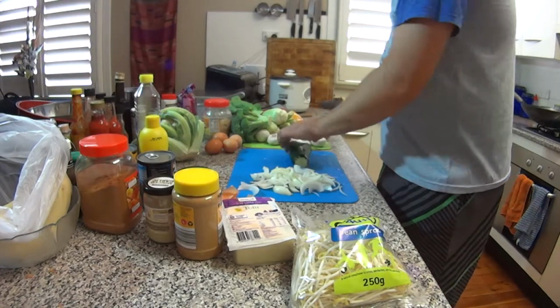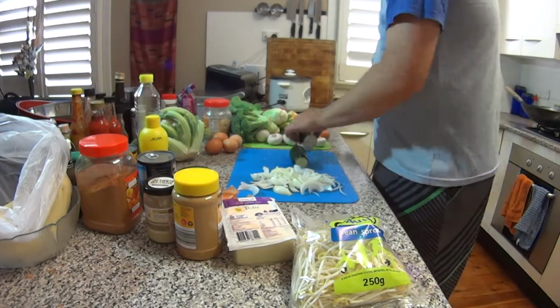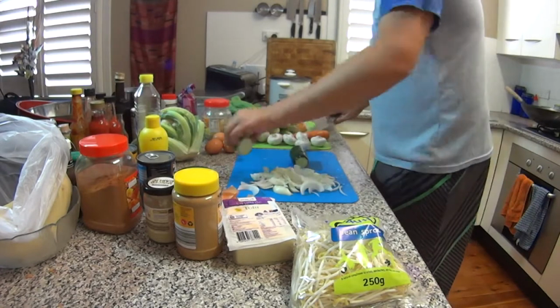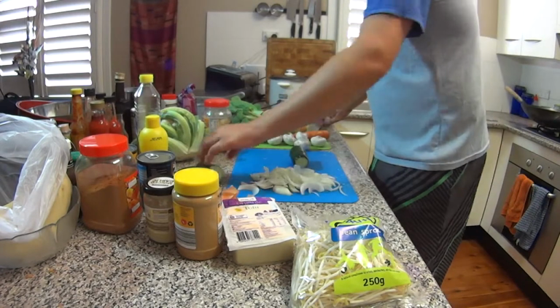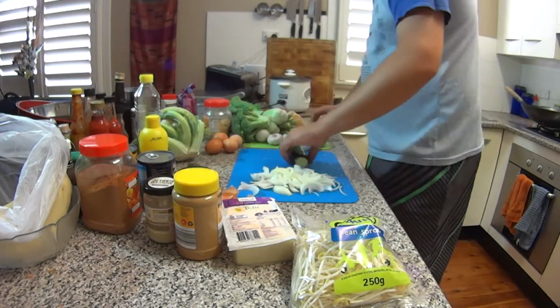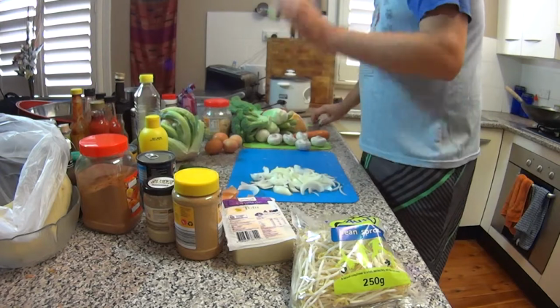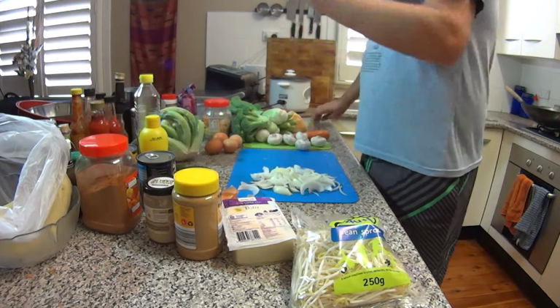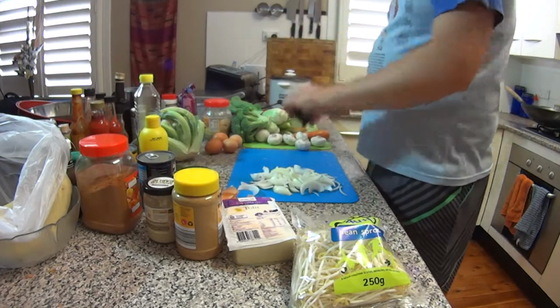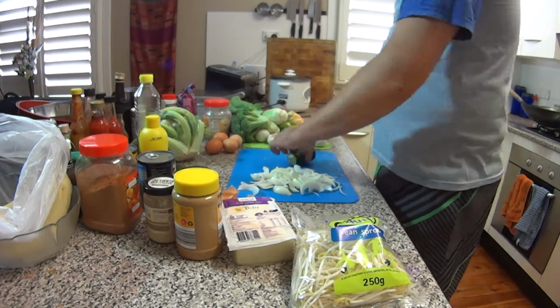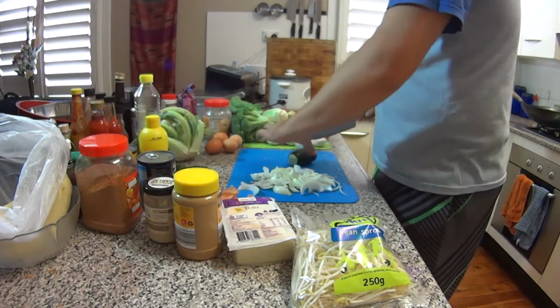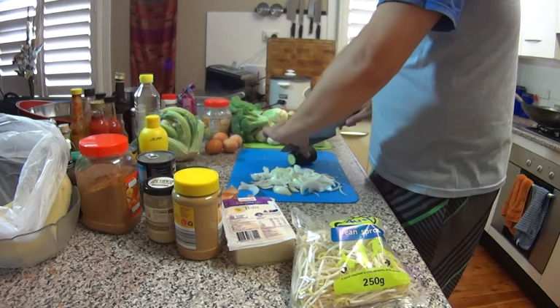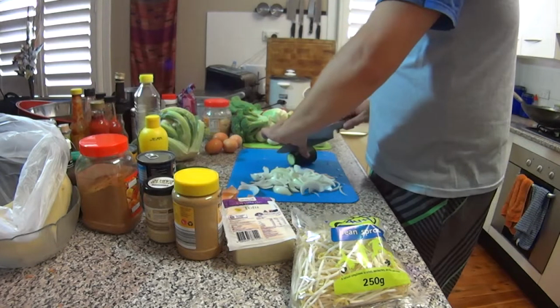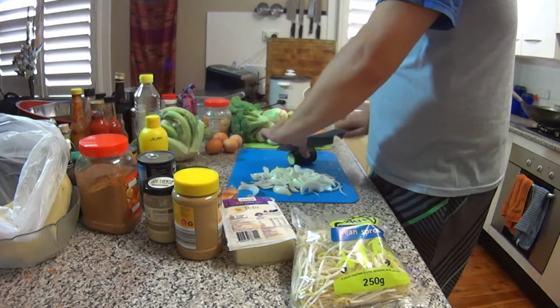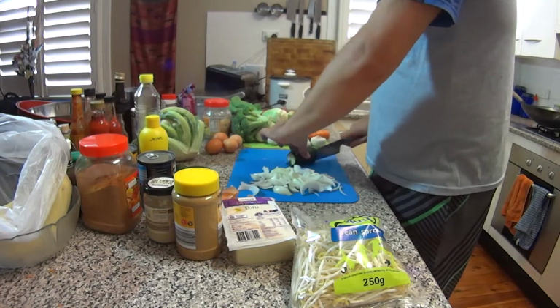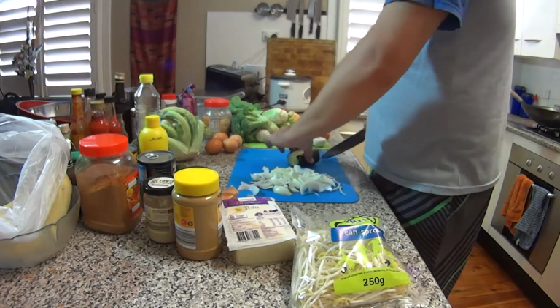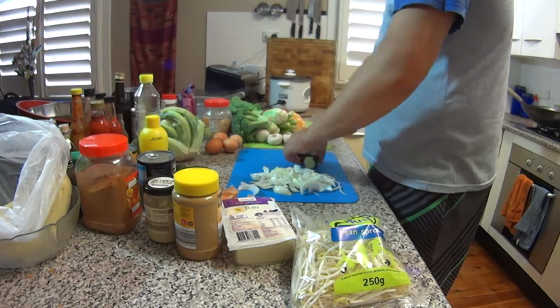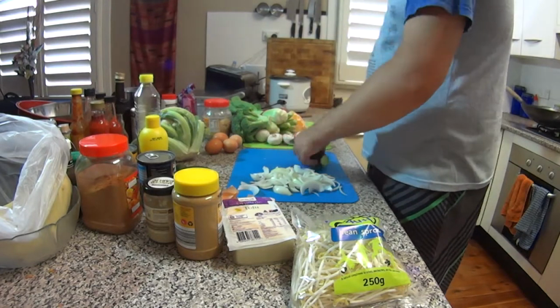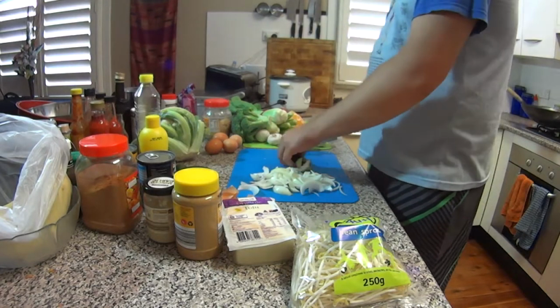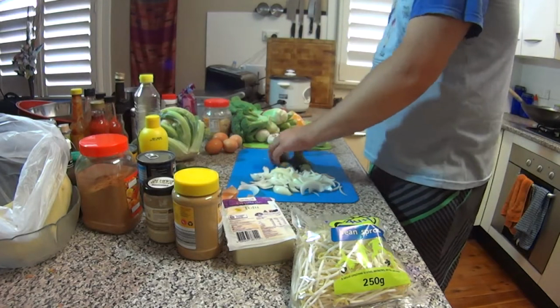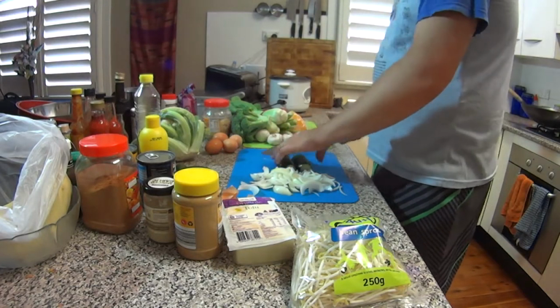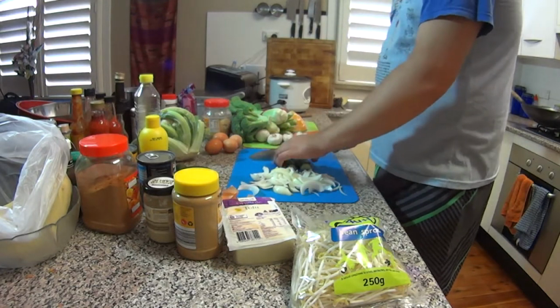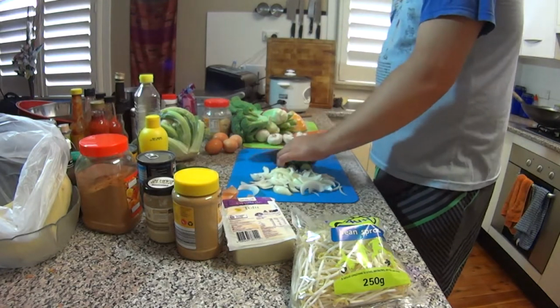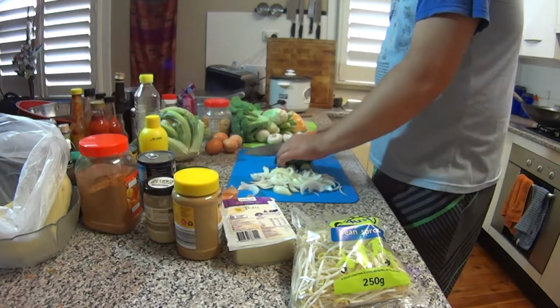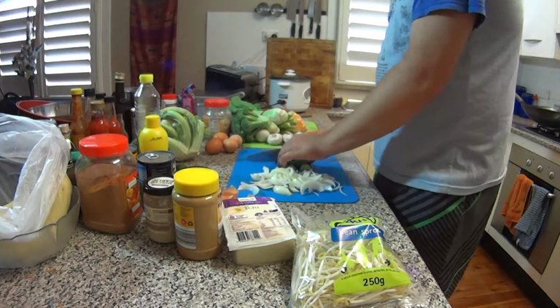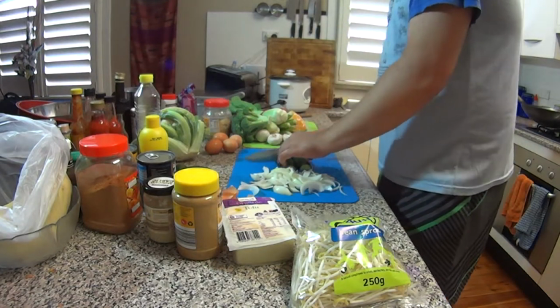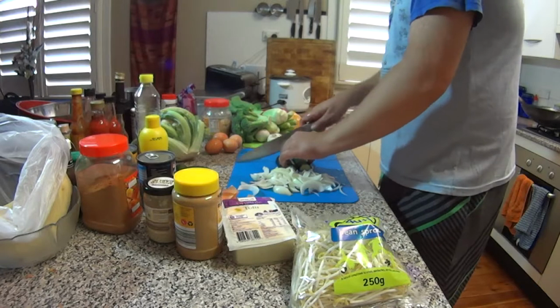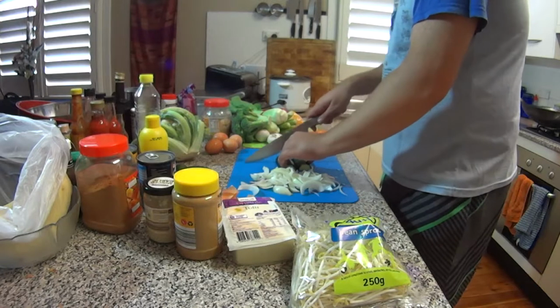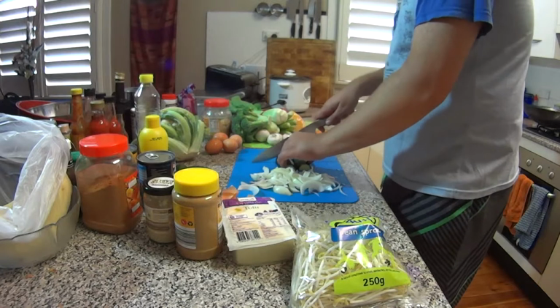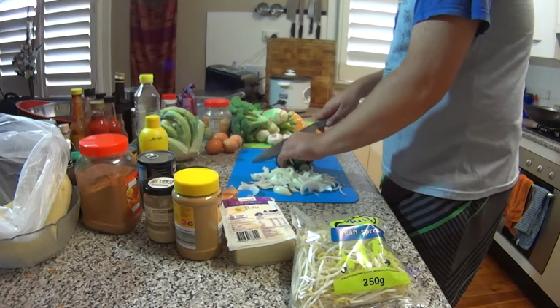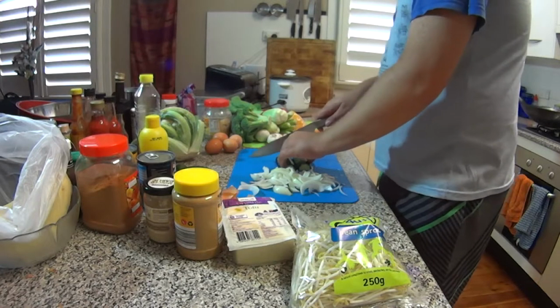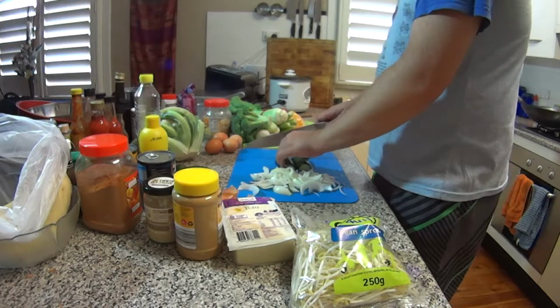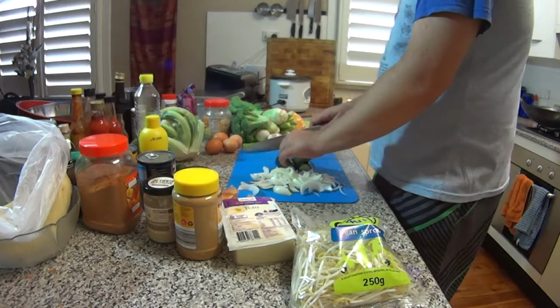Now I'm only going to use half of this zucchini — I've got quite a lot of veggies there so I don't want to make it too huge.